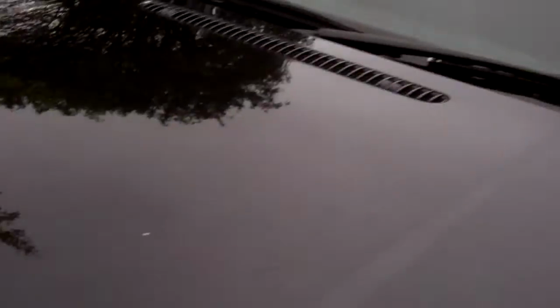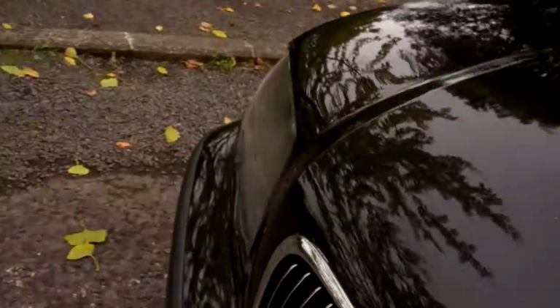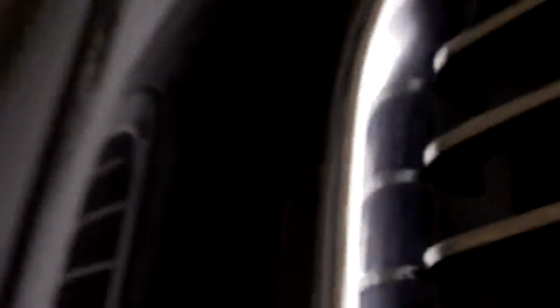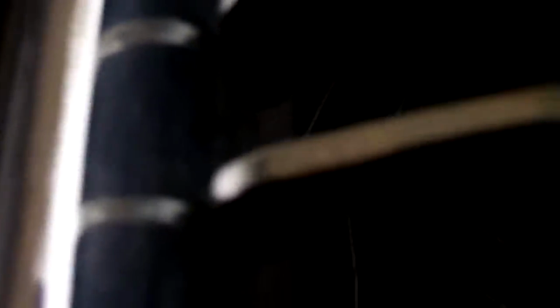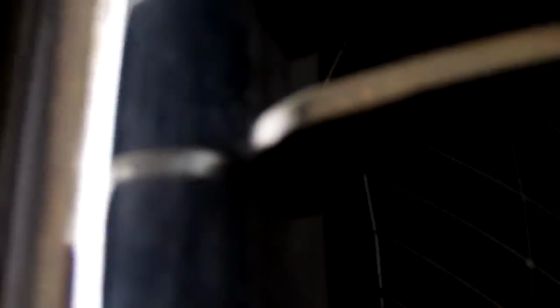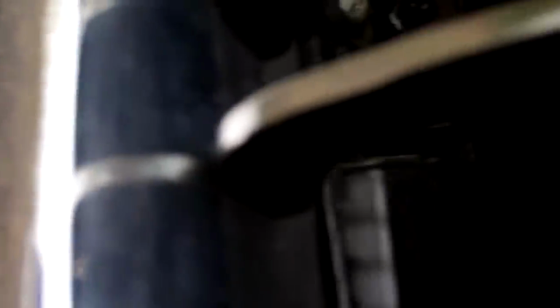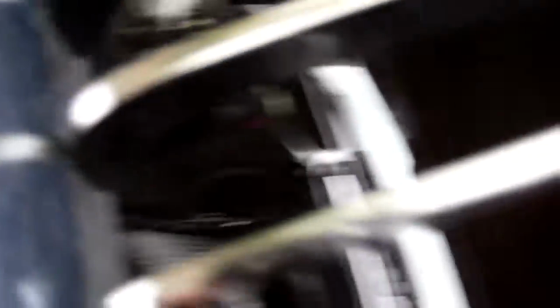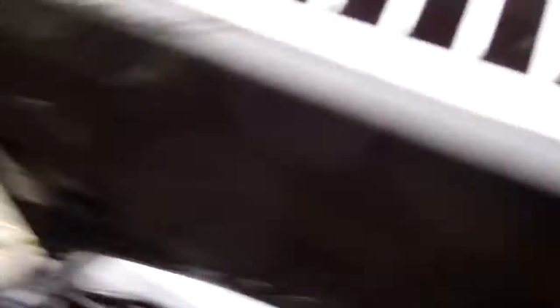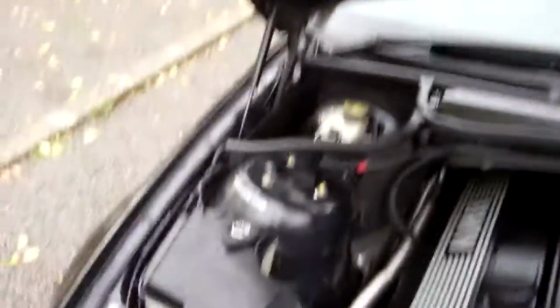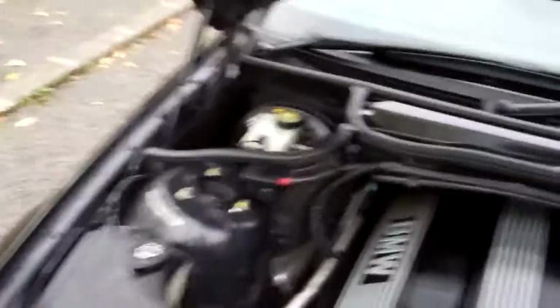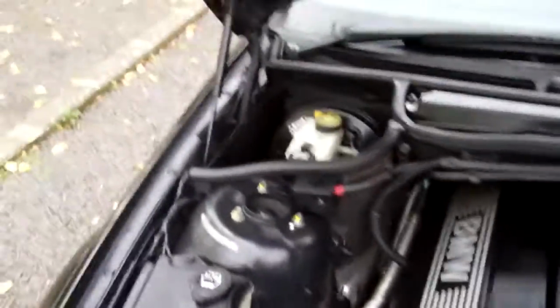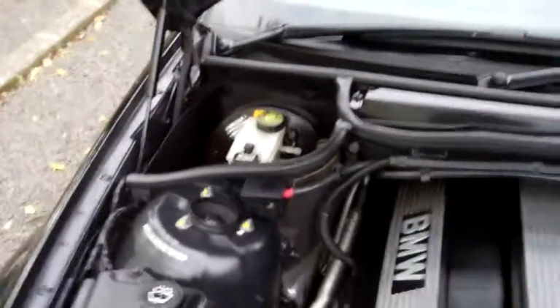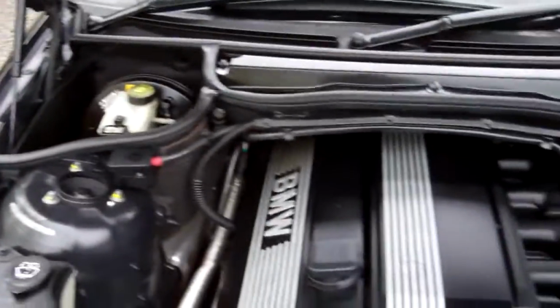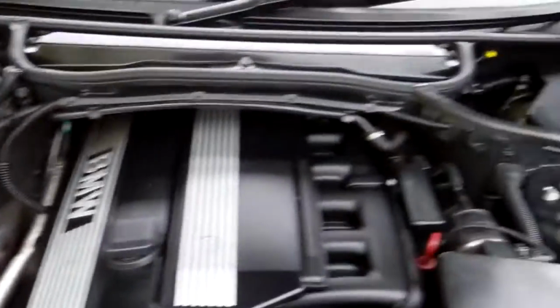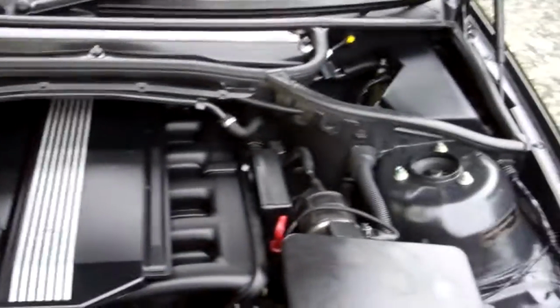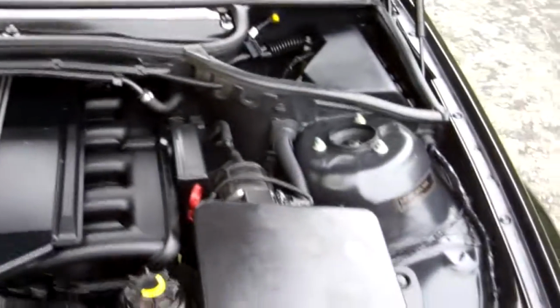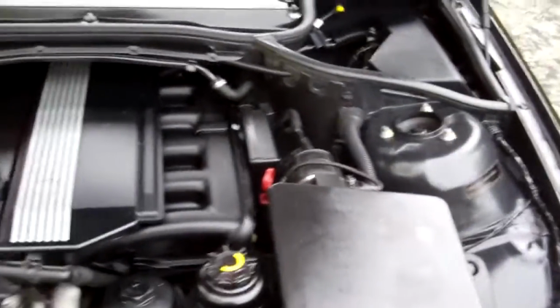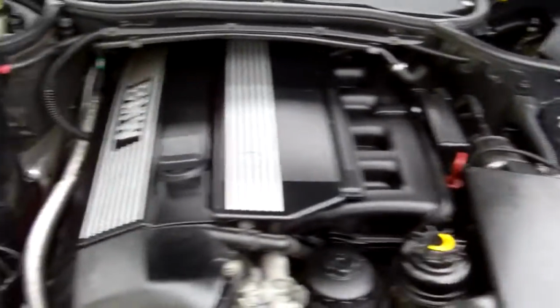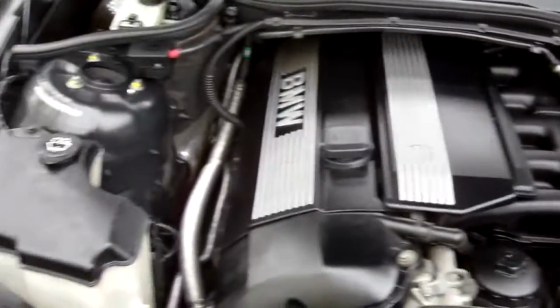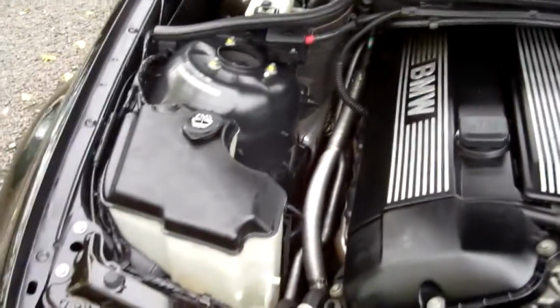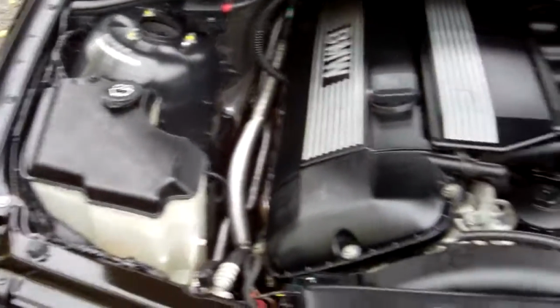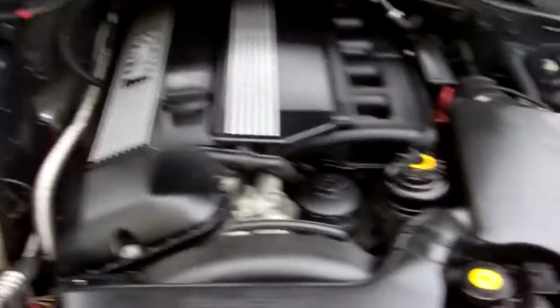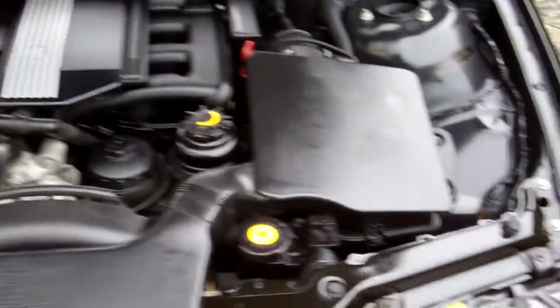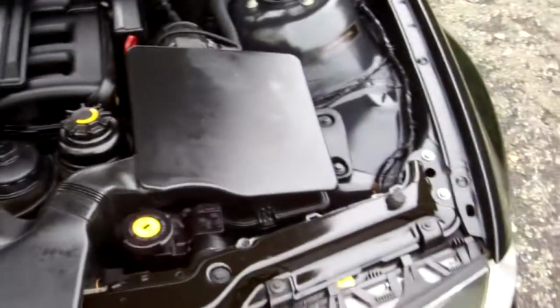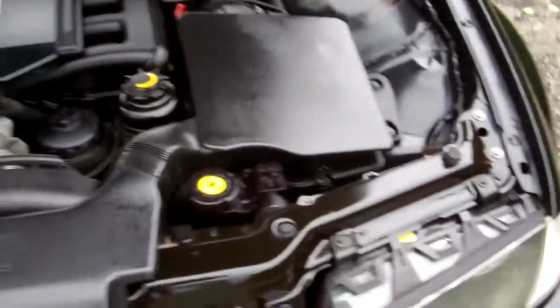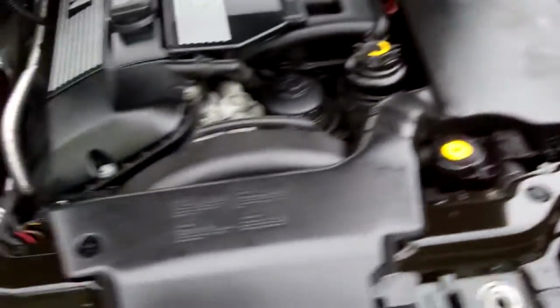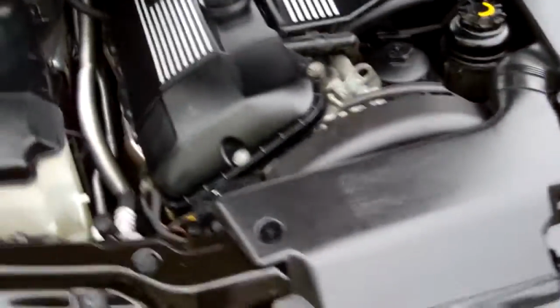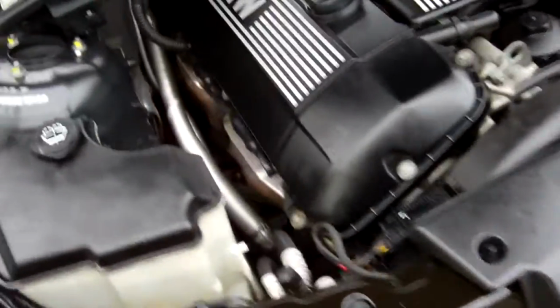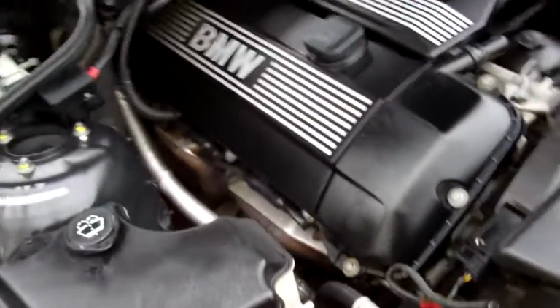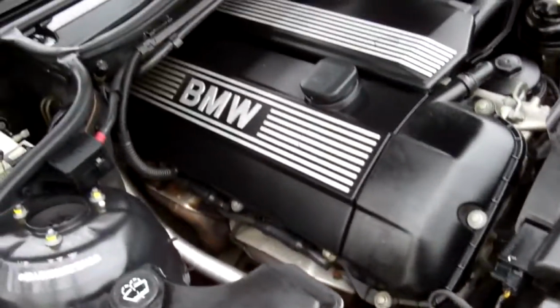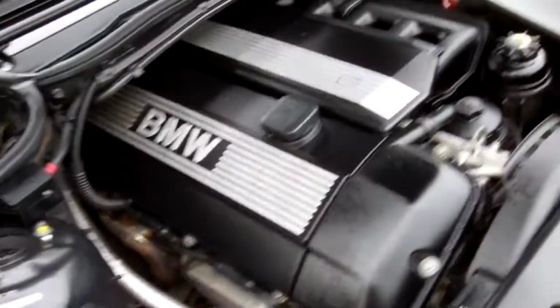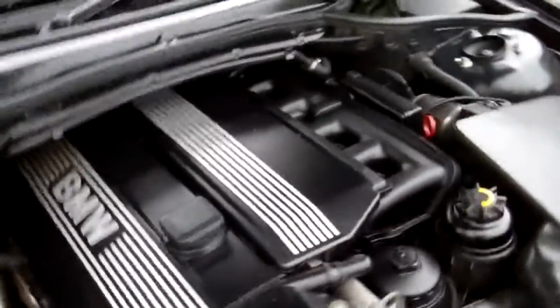Let's have a look at the engine. So here we have the 2.2 6-cylinder BMW engine — heaps of power in these. All looks as it should in here.